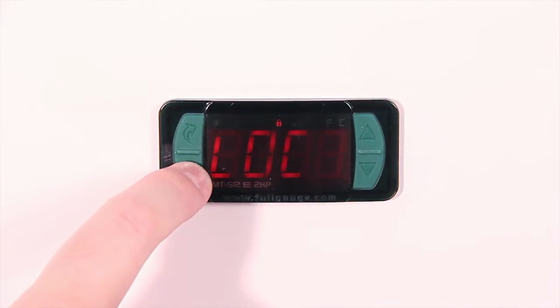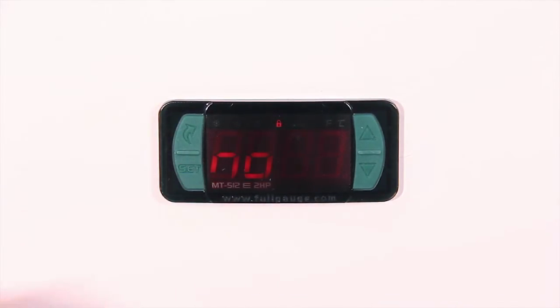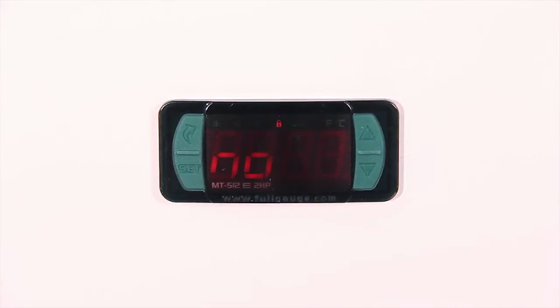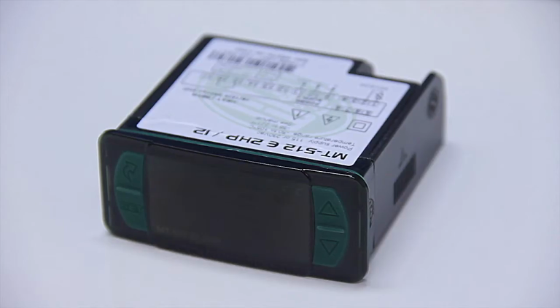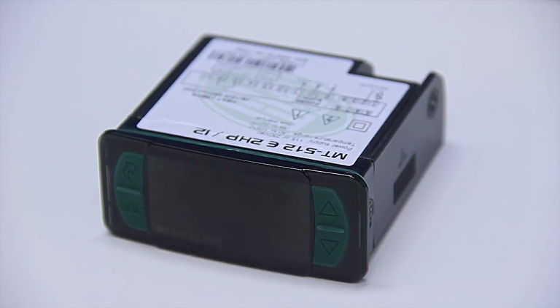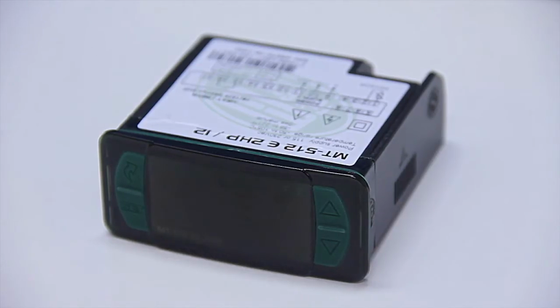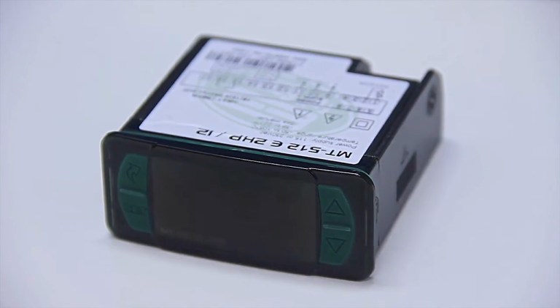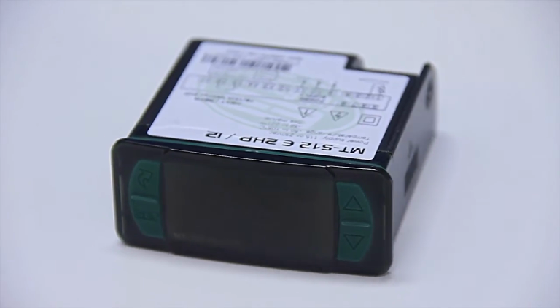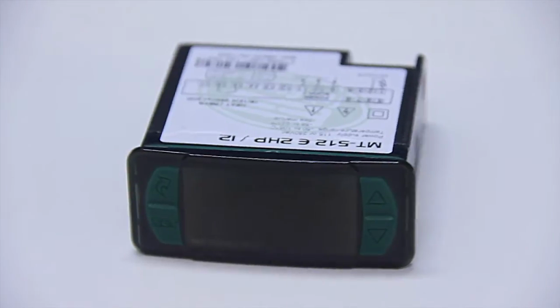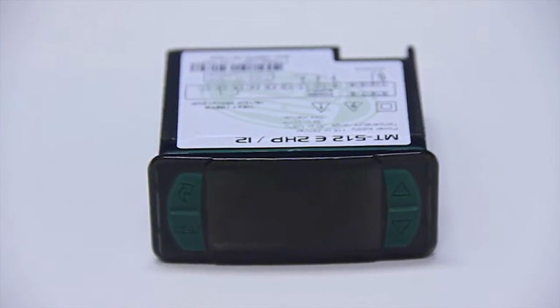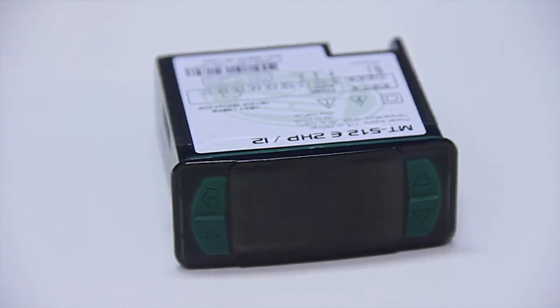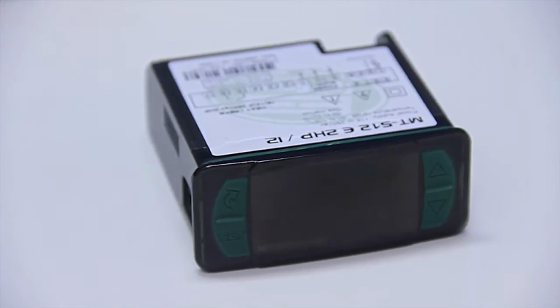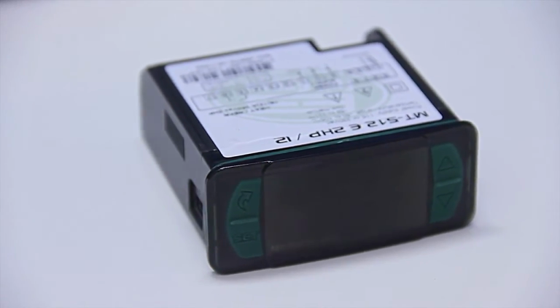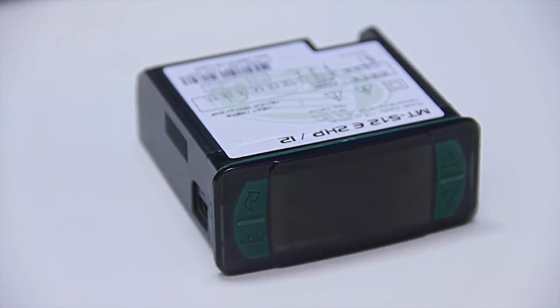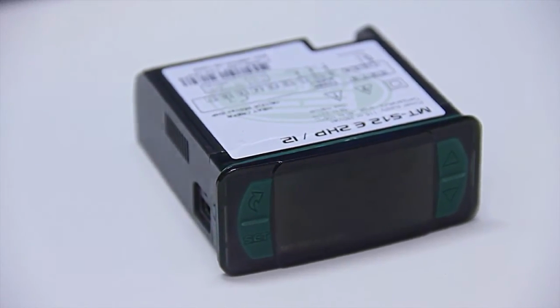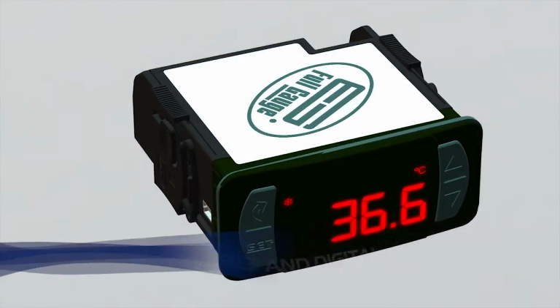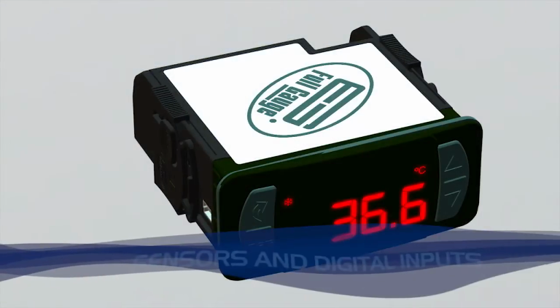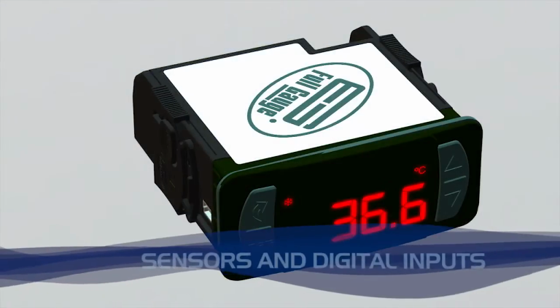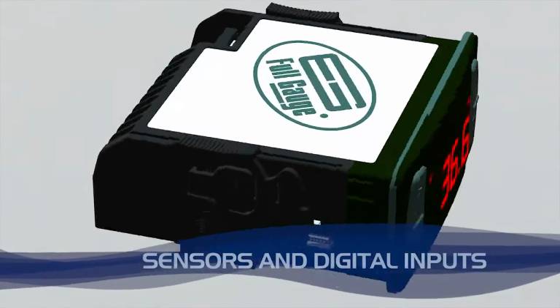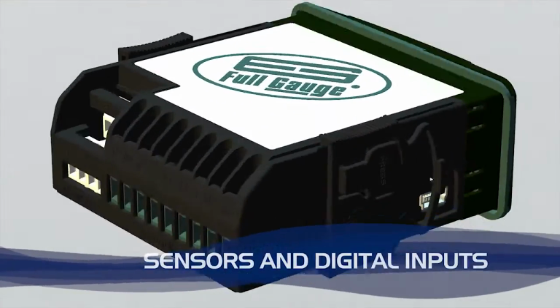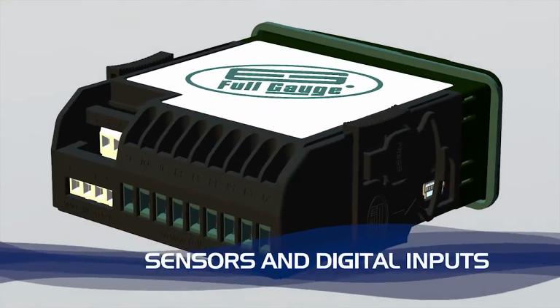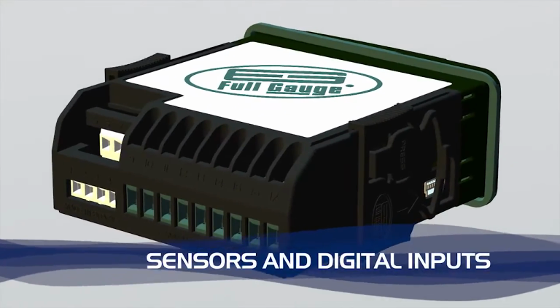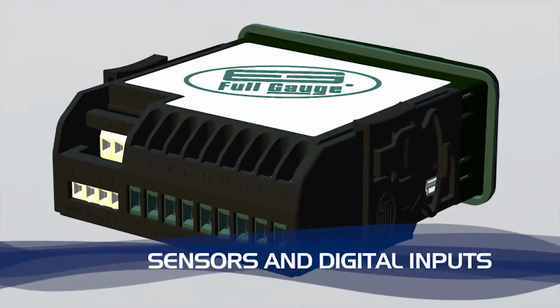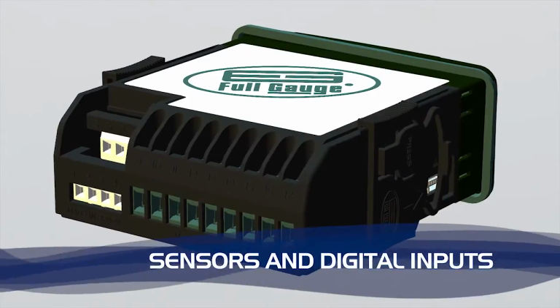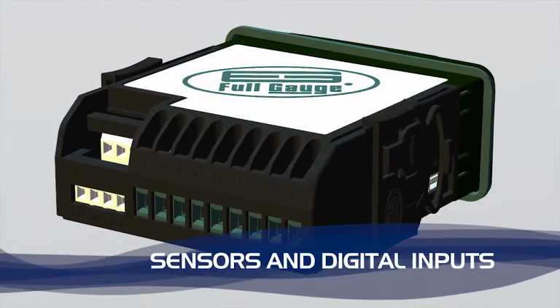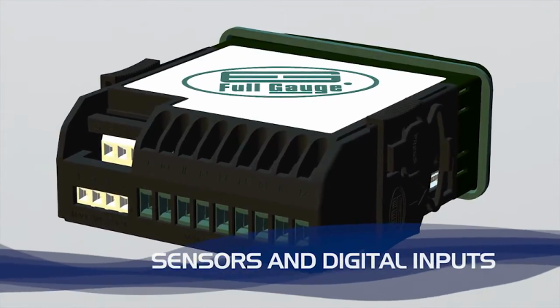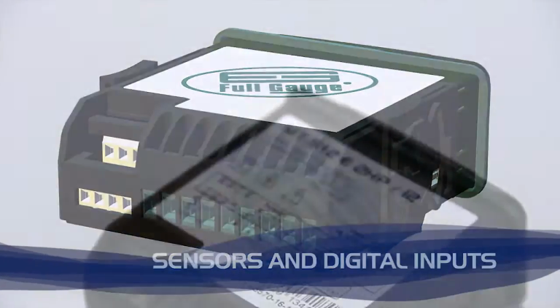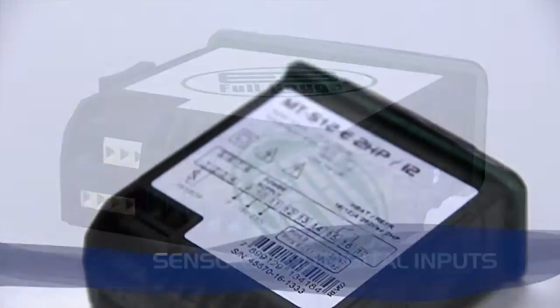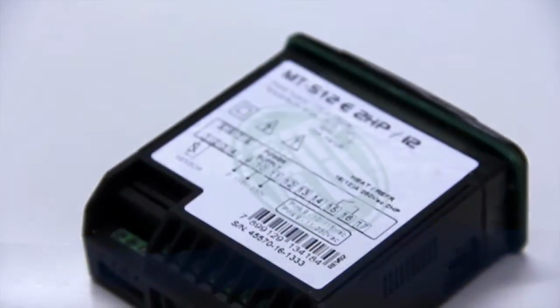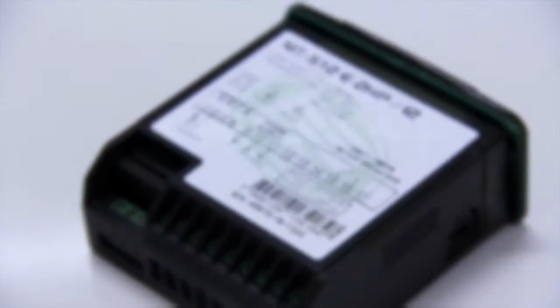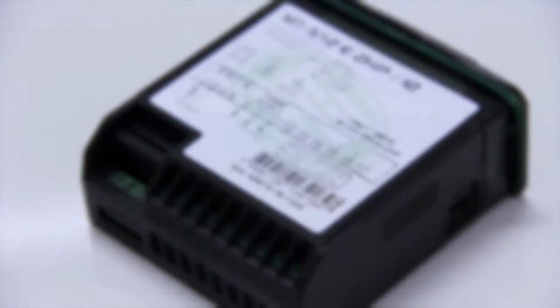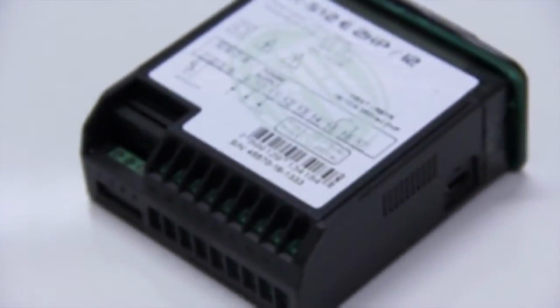The instruments of the Evolution Line have all the connections for sensors, loads, digital inputs and serial communication on the back of the product, totalling up to 17 terminals.